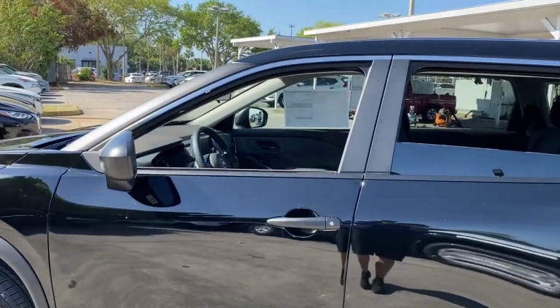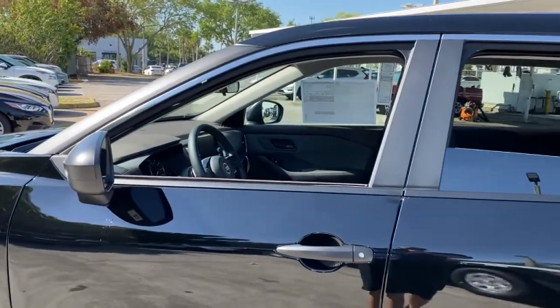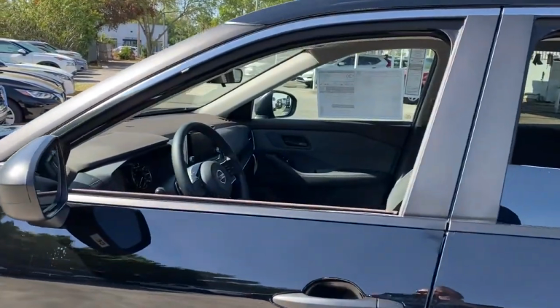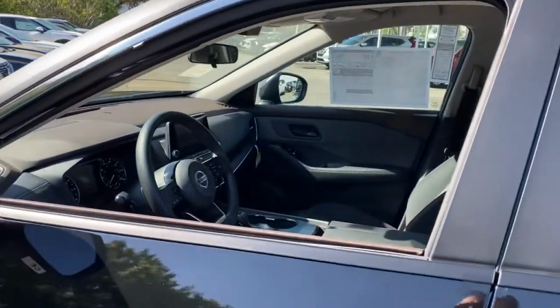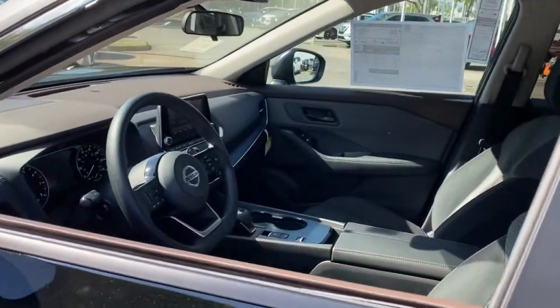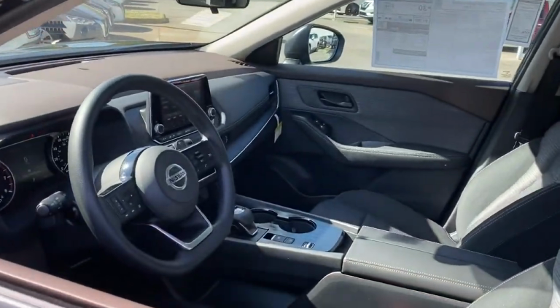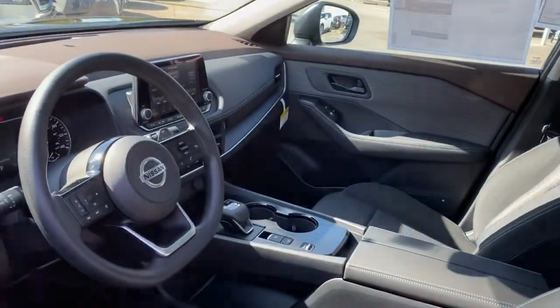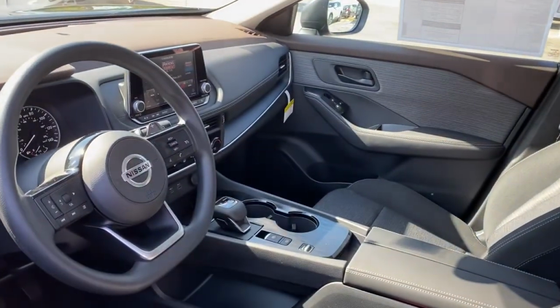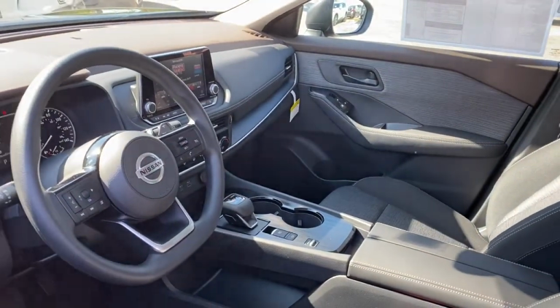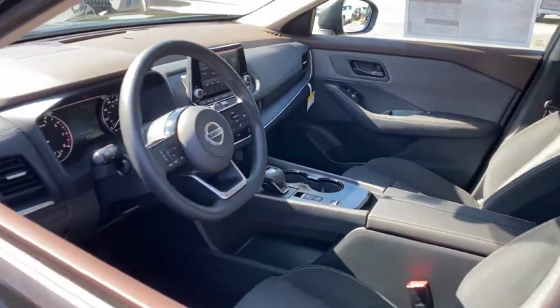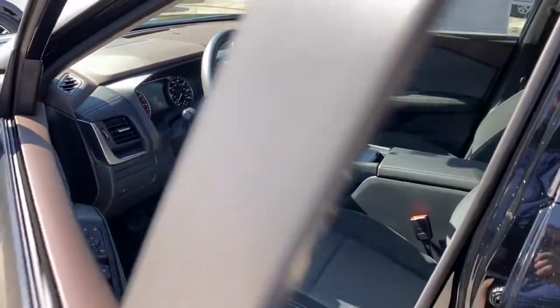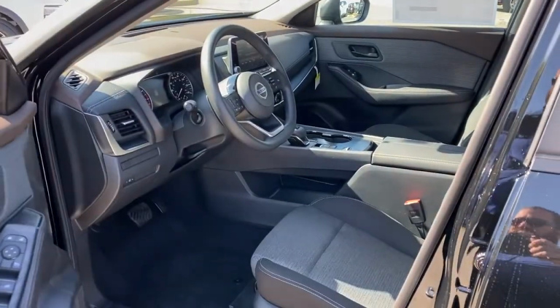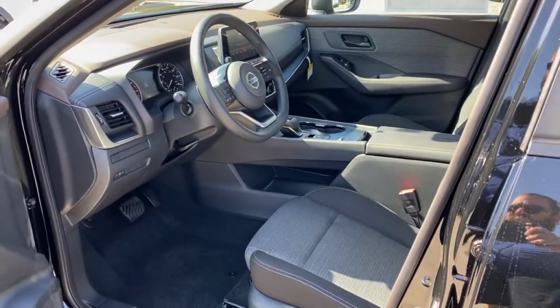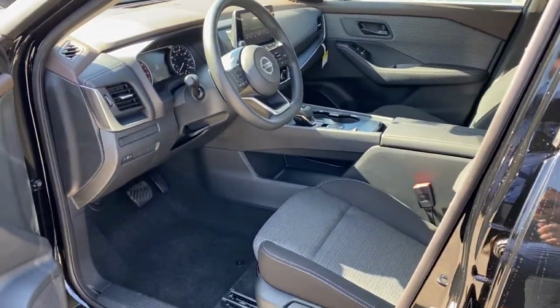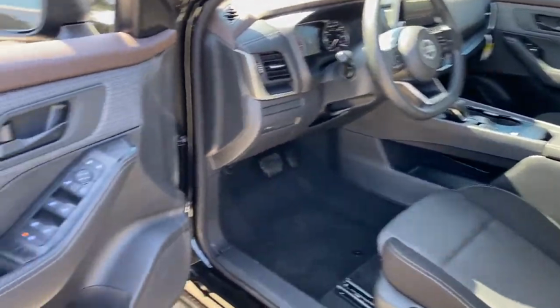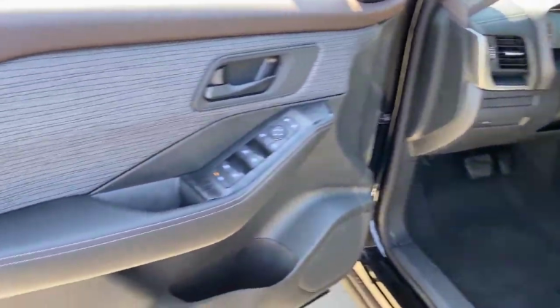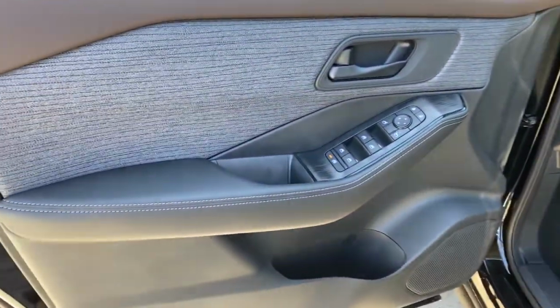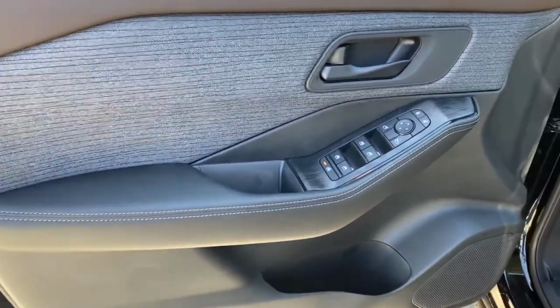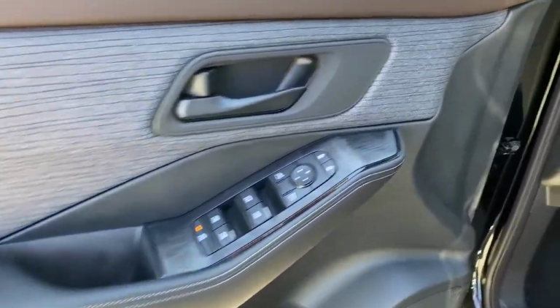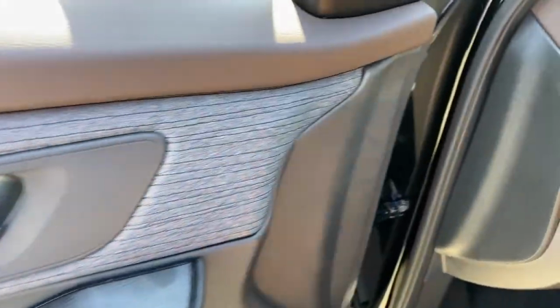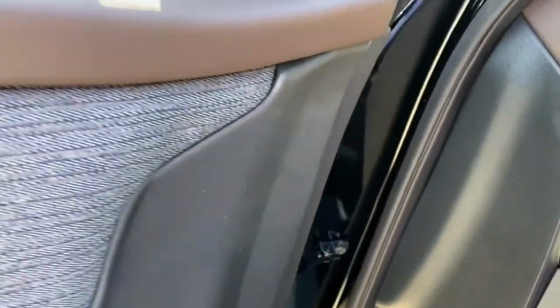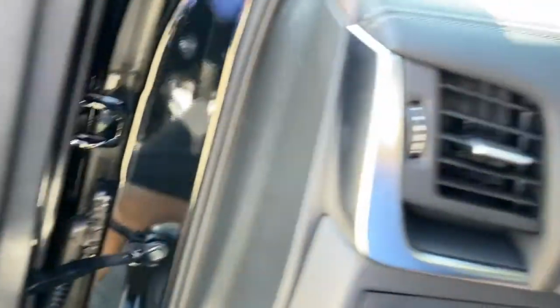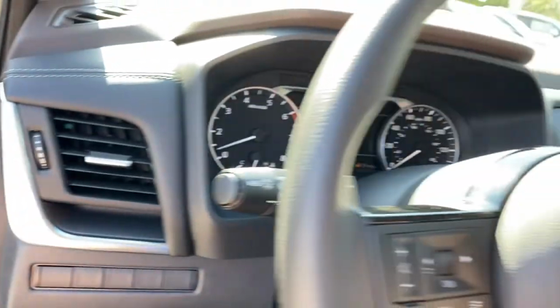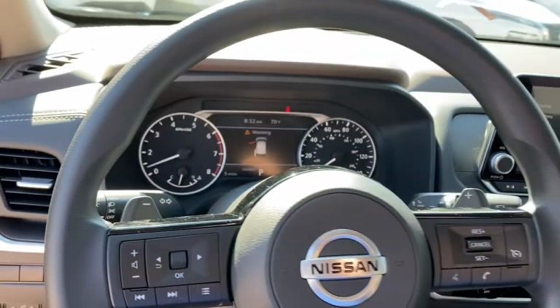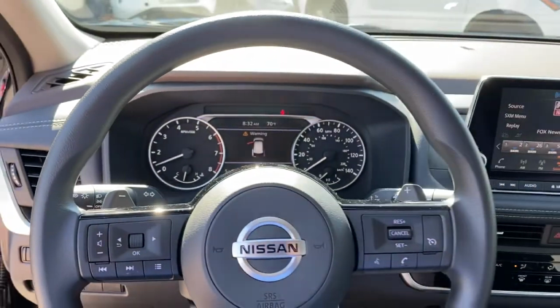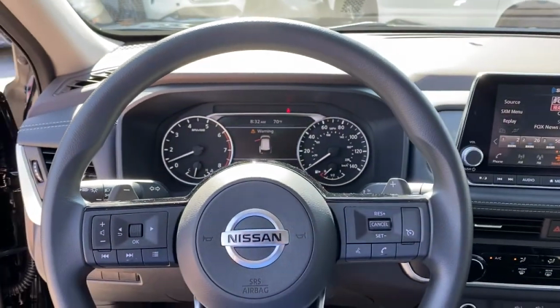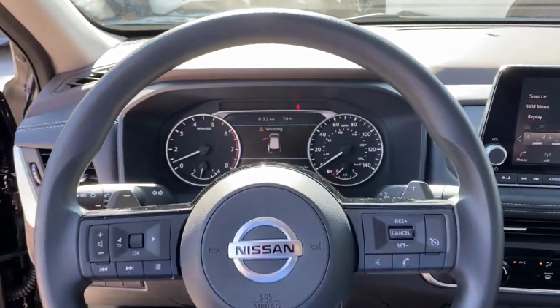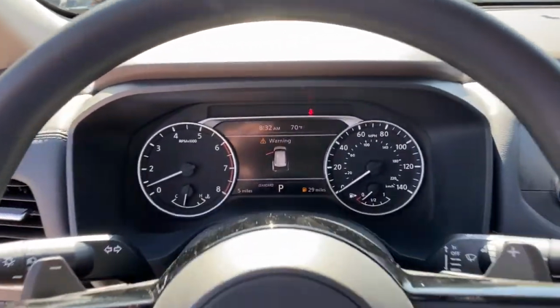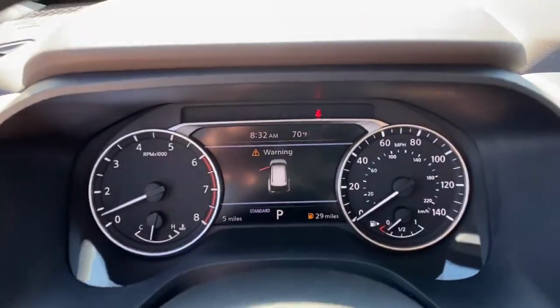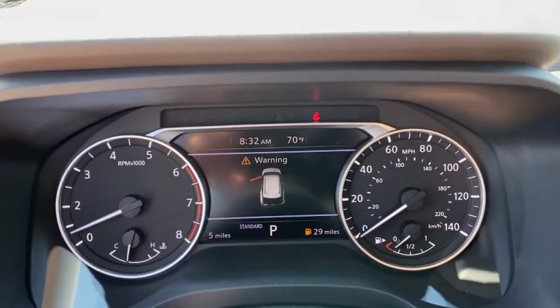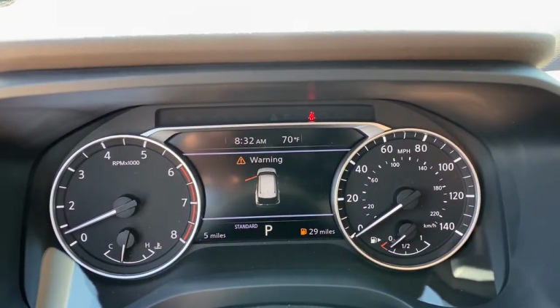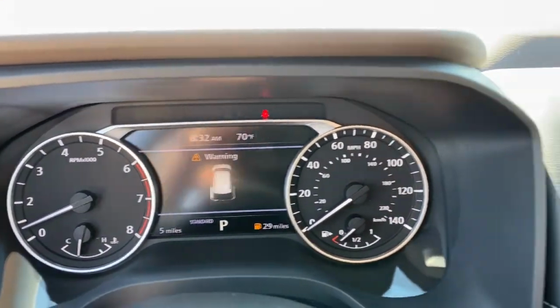Keyless entry, backup camera, satellite radio, keyless start, blind spot monitor, Bluetooth connection, steering wheel audio controls, aluminum wheels, stability control, rear spoiler.